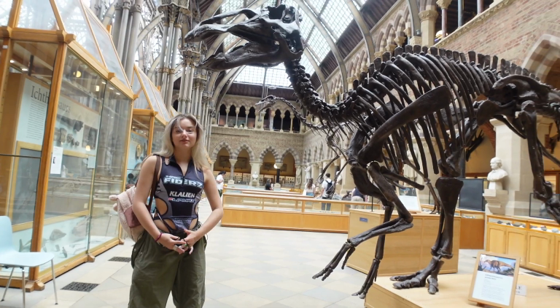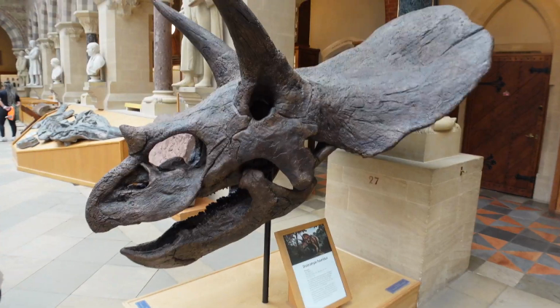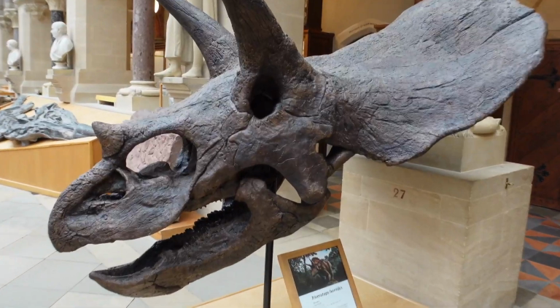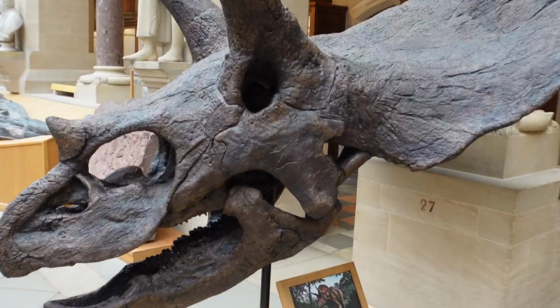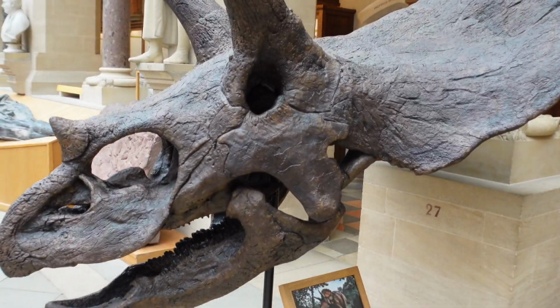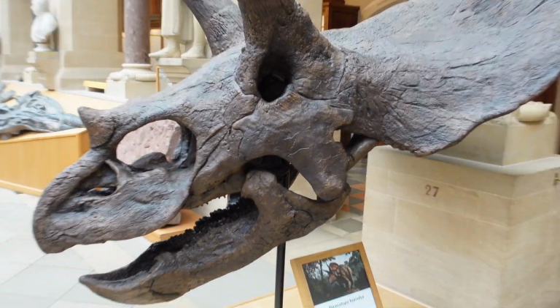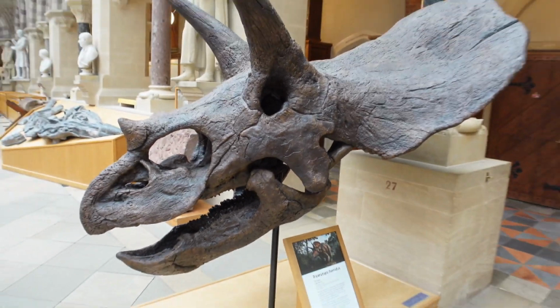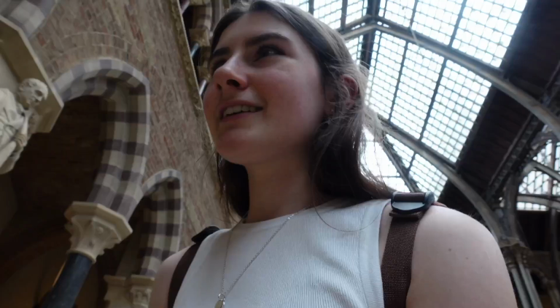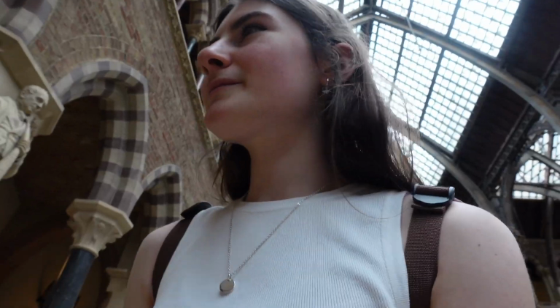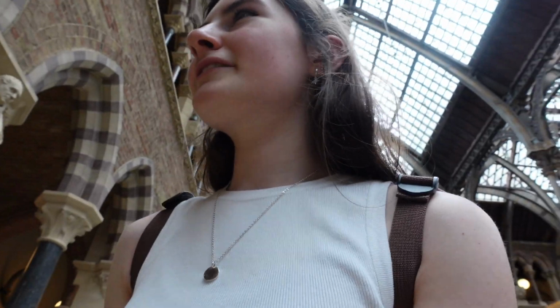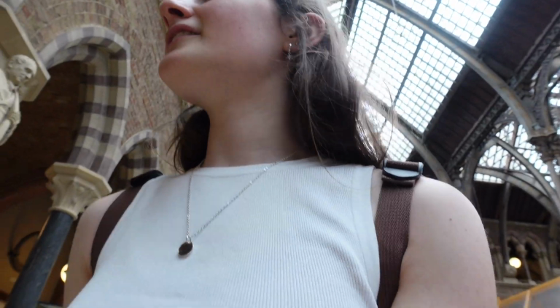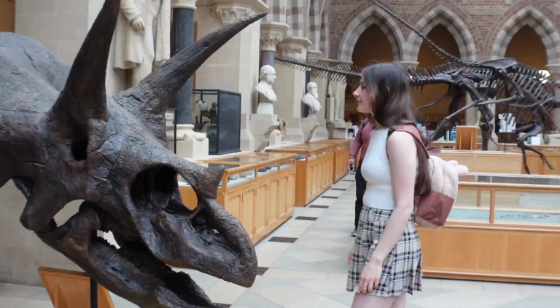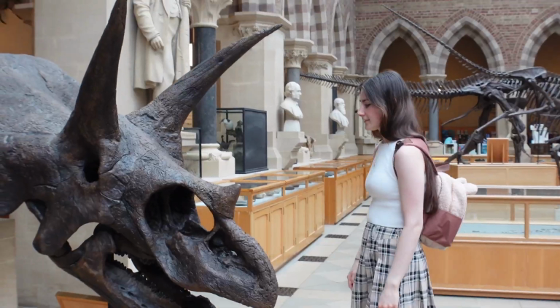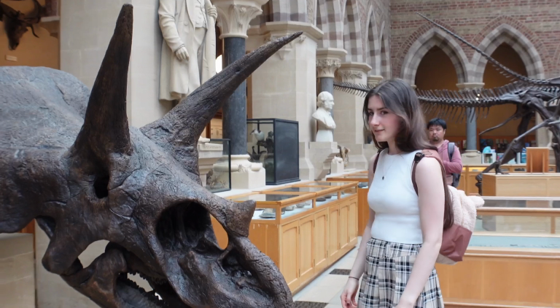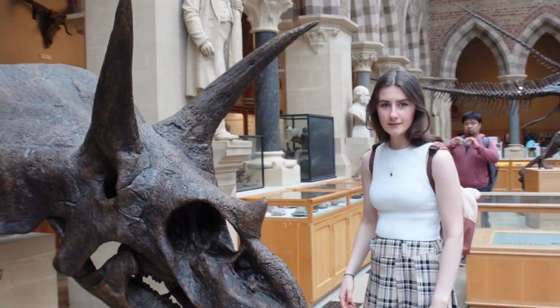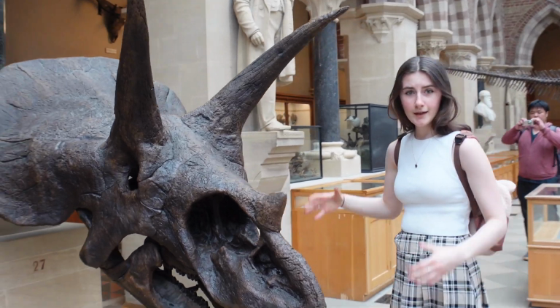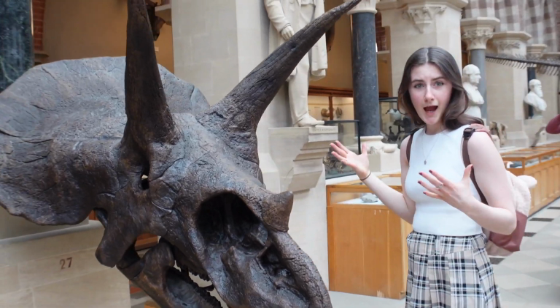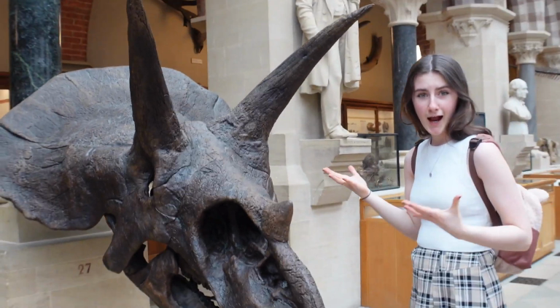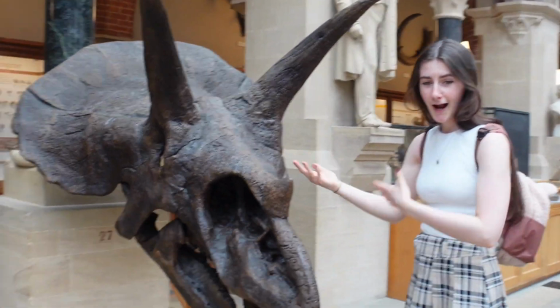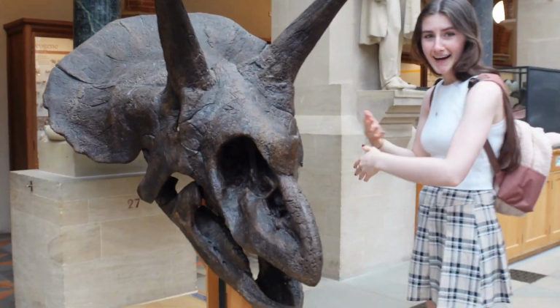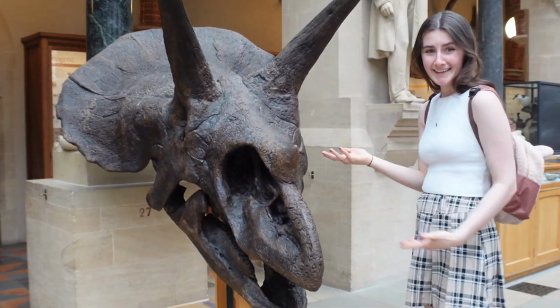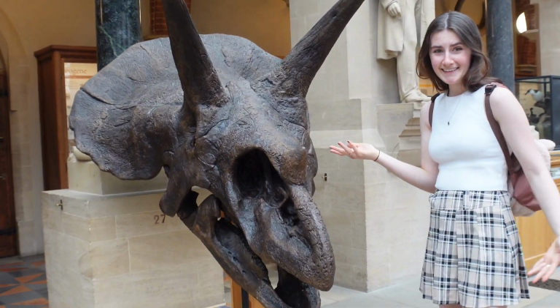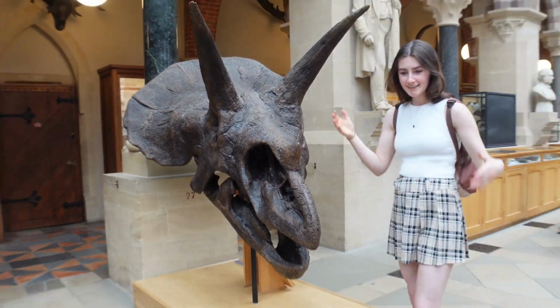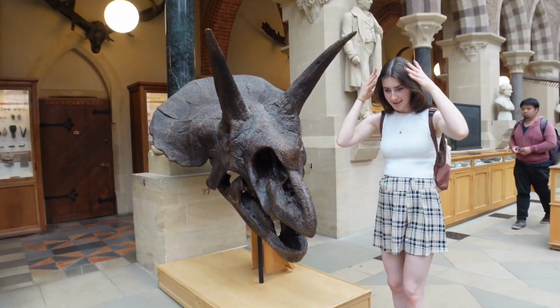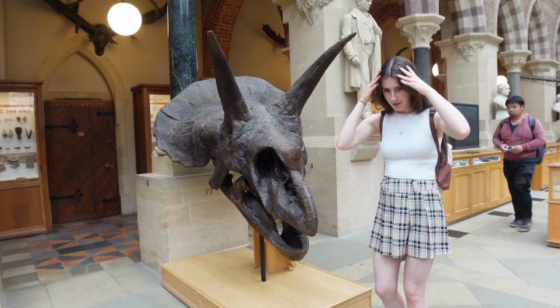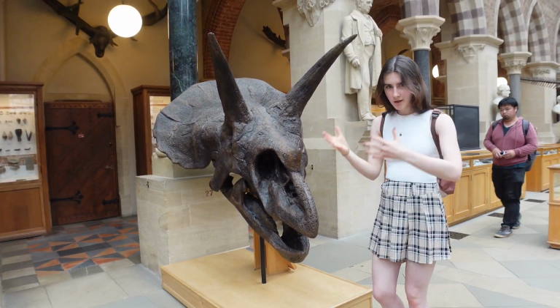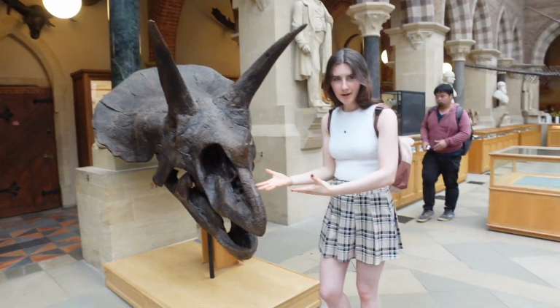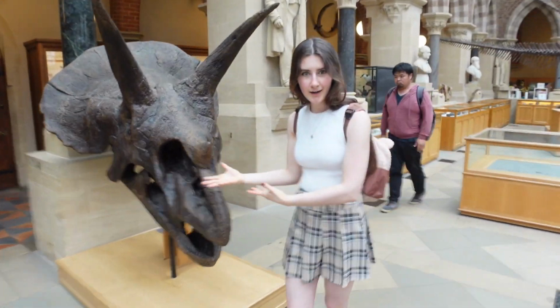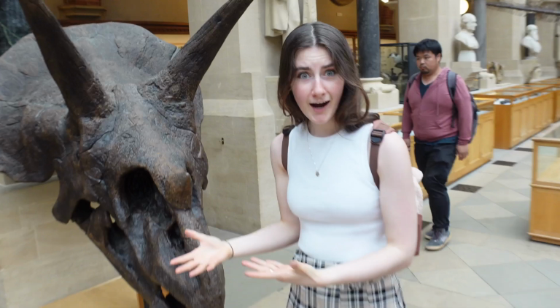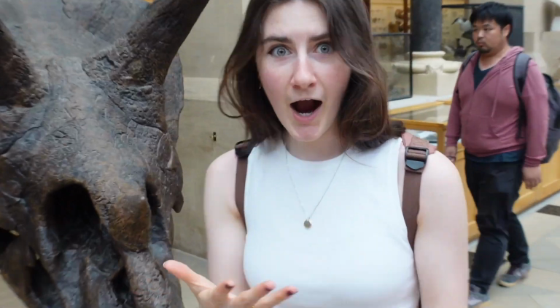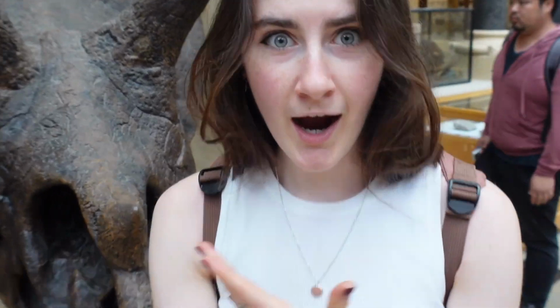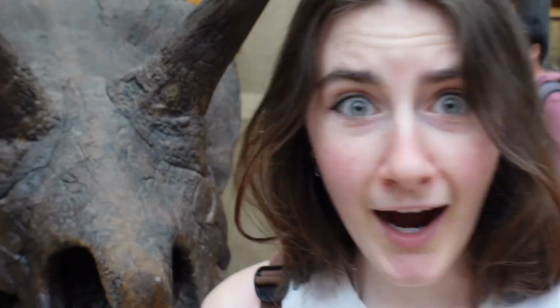That is my favorite dinosaur — triceratops, my favorite. Oh my god, holy smokes!